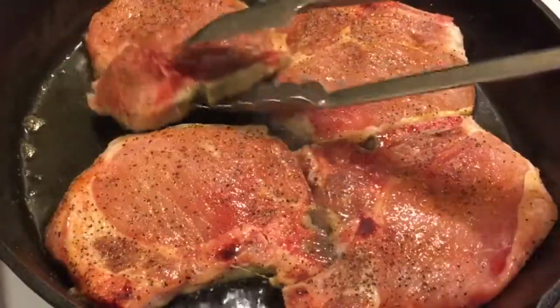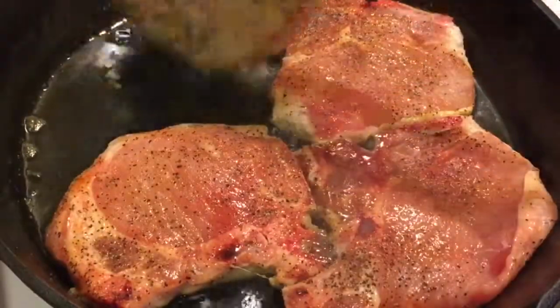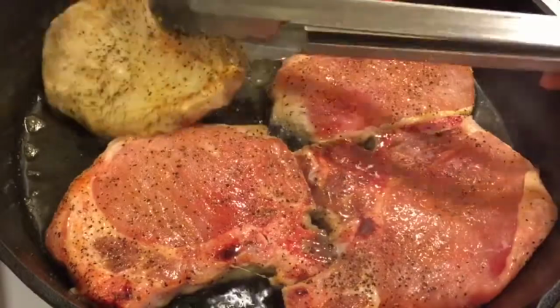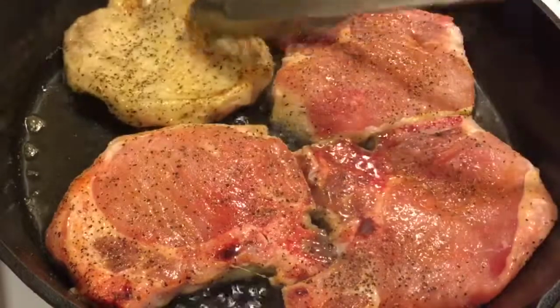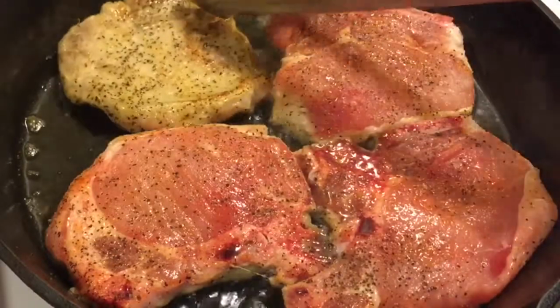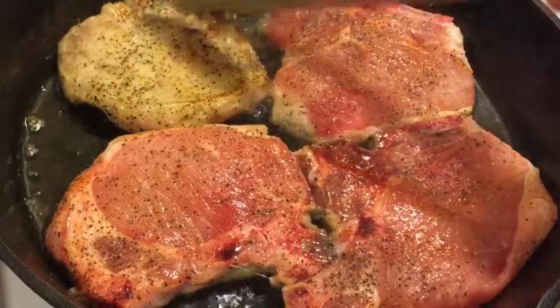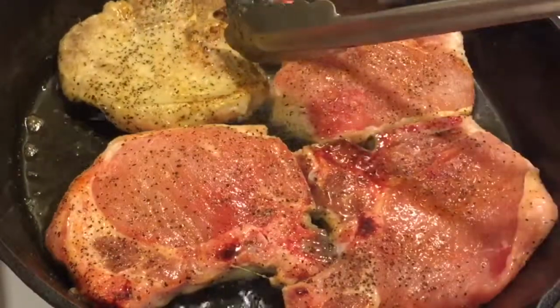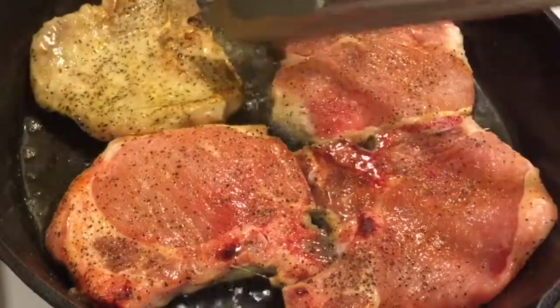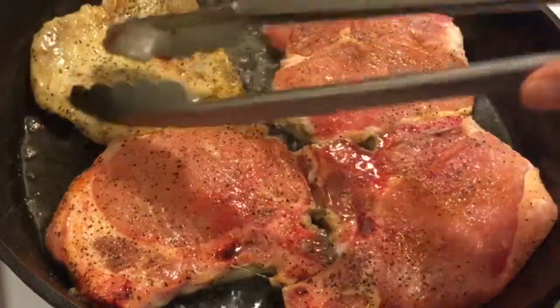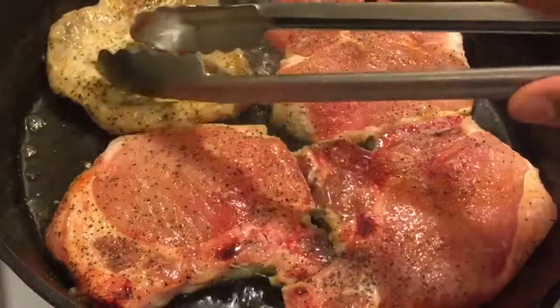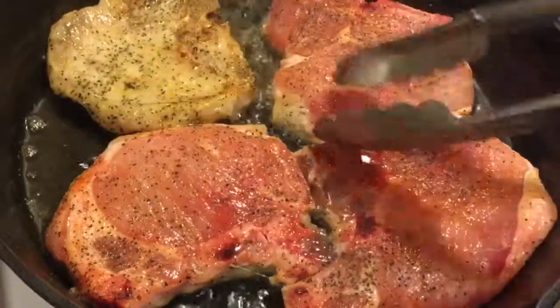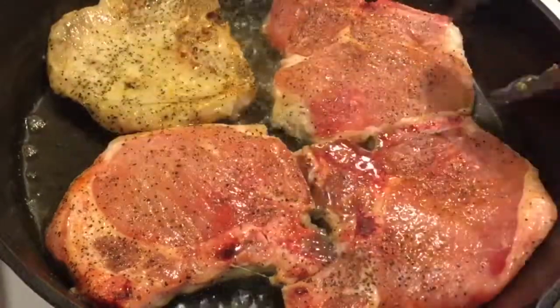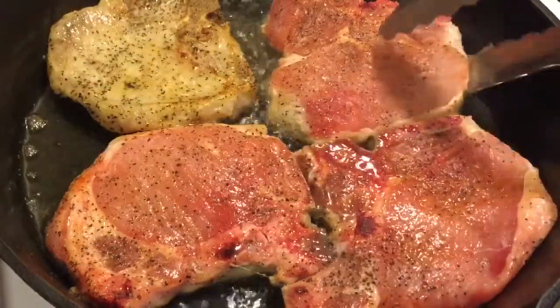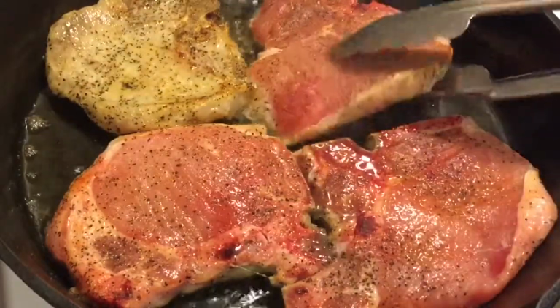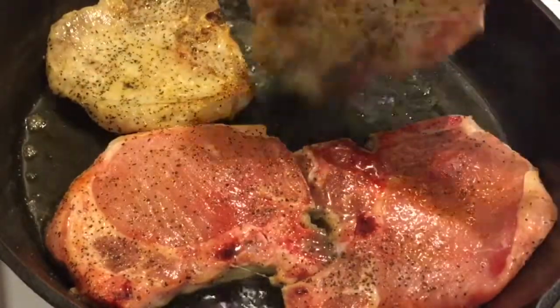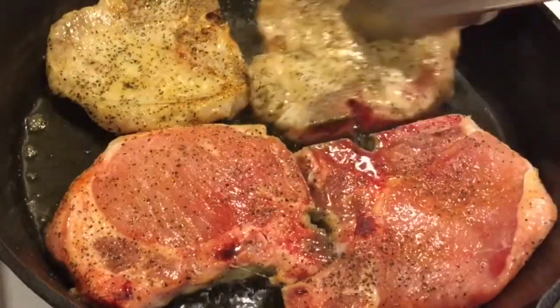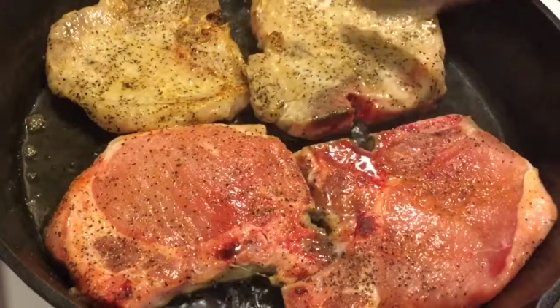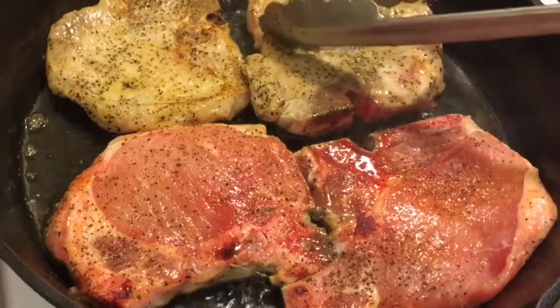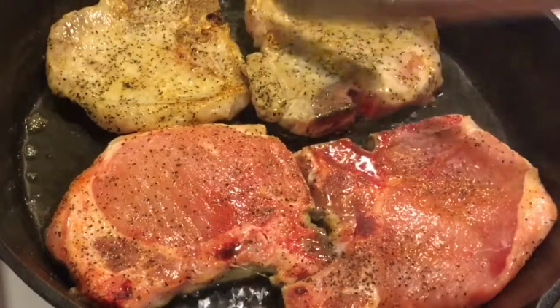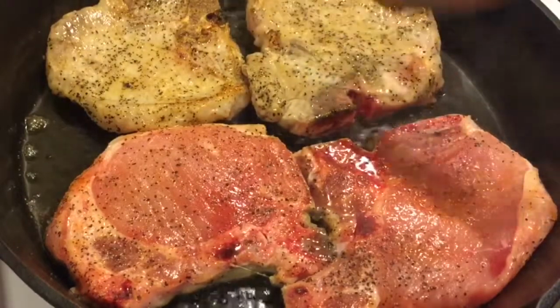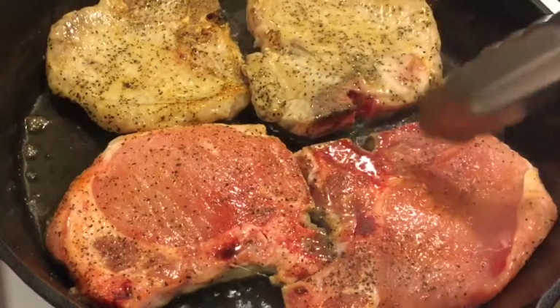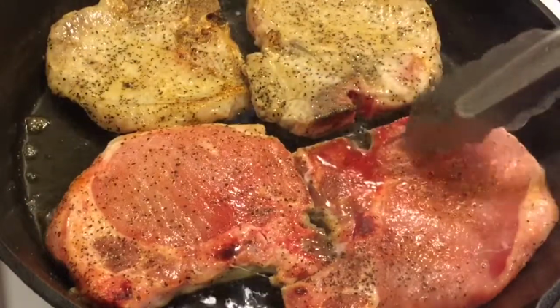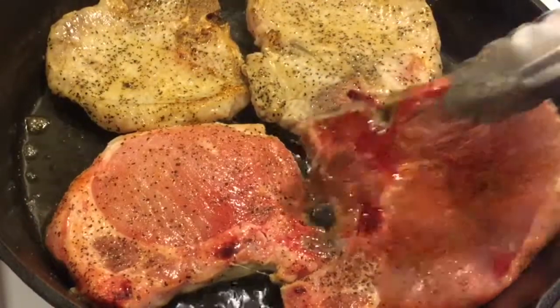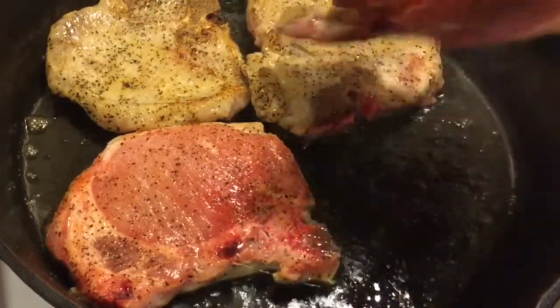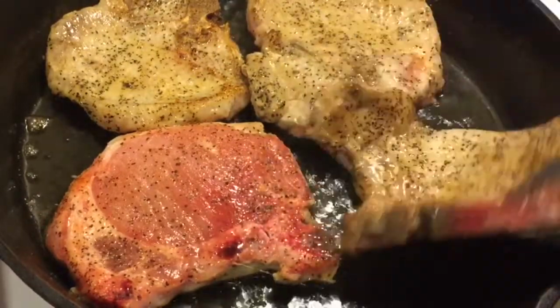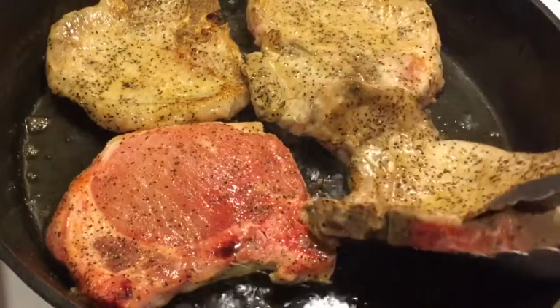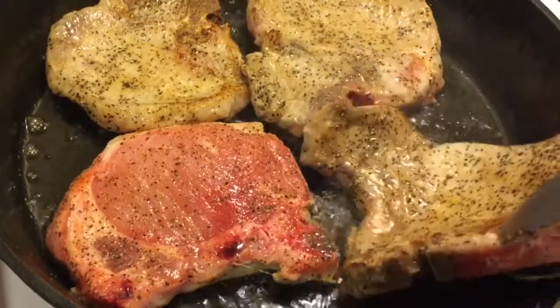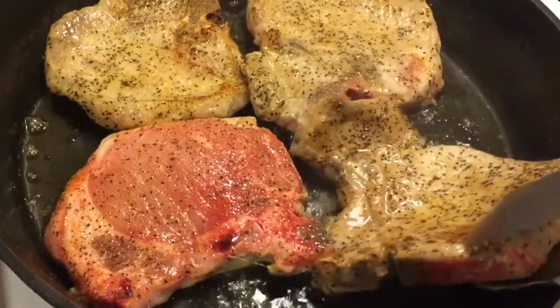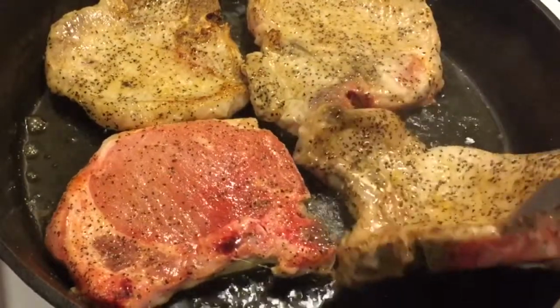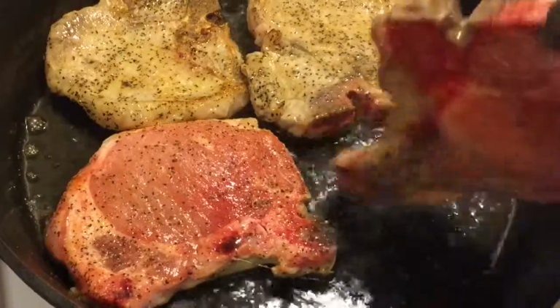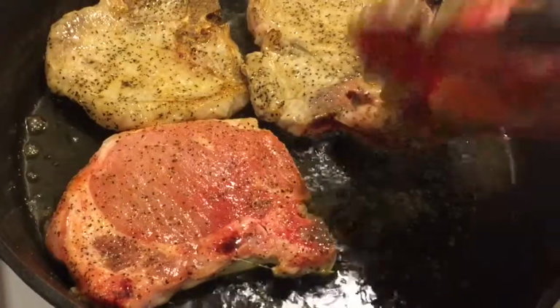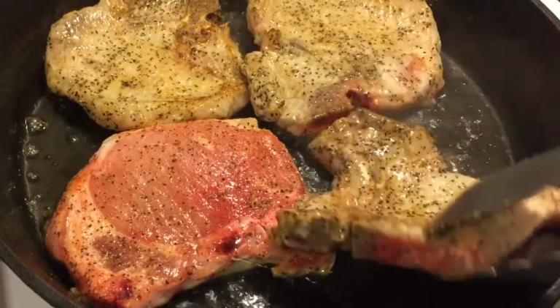It's been four minutes so we're going to go ahead and flip our pork chops. Once flipped, we will be letting them cook for another four minutes.